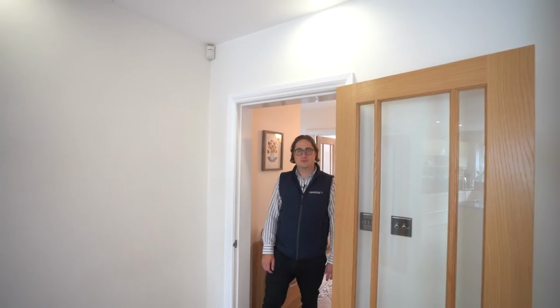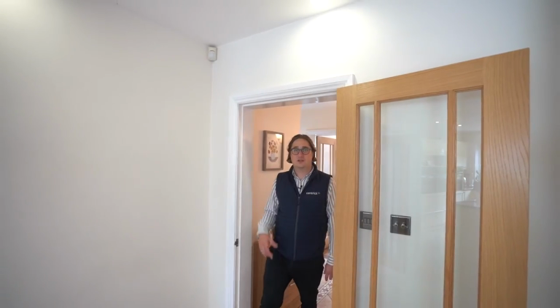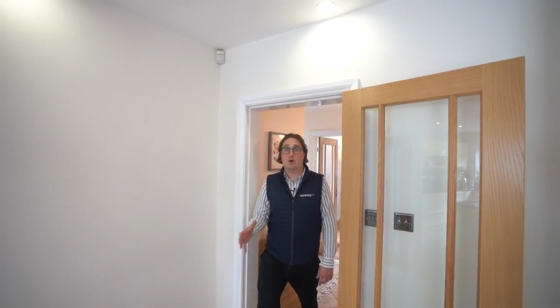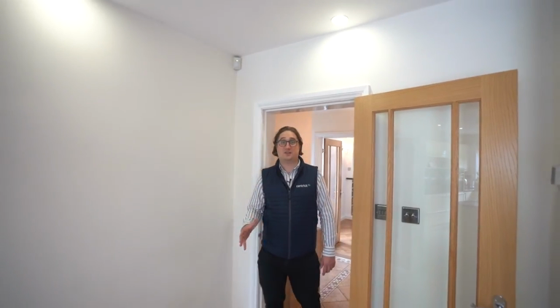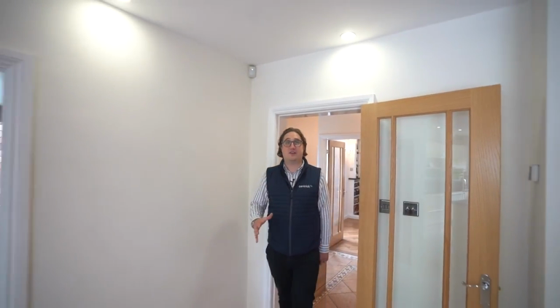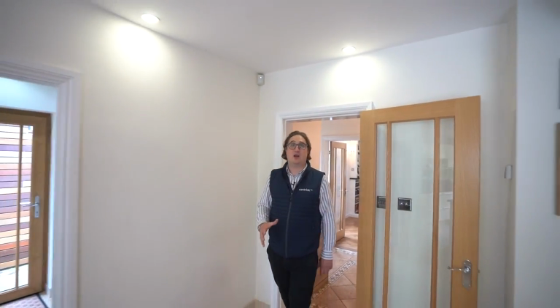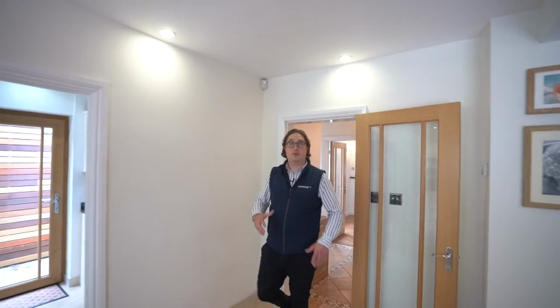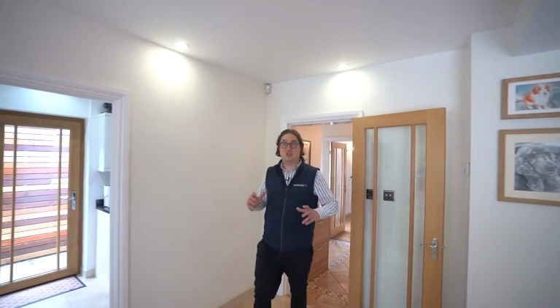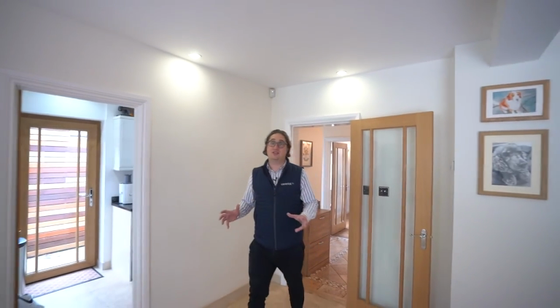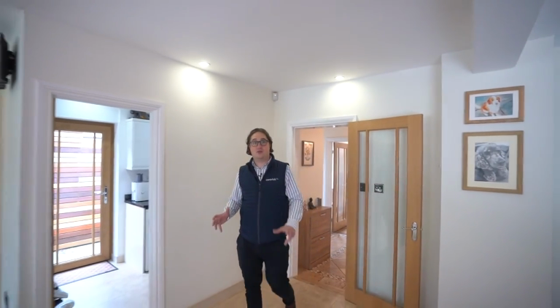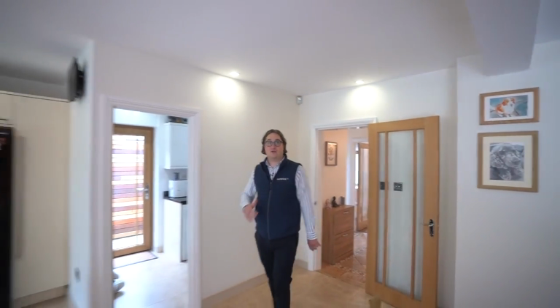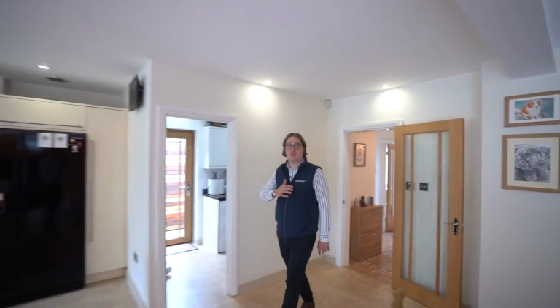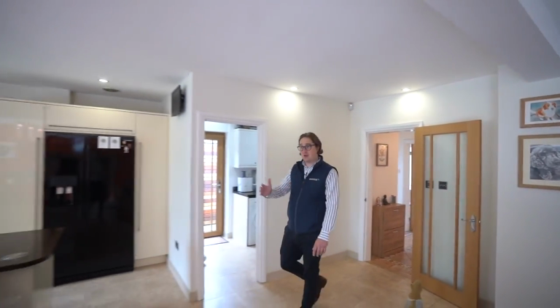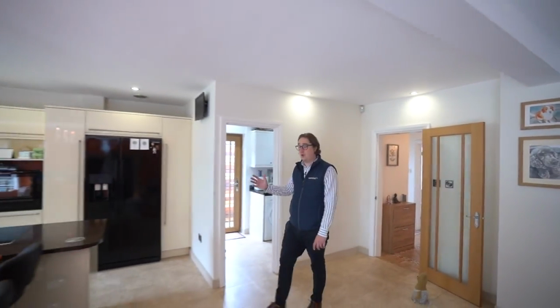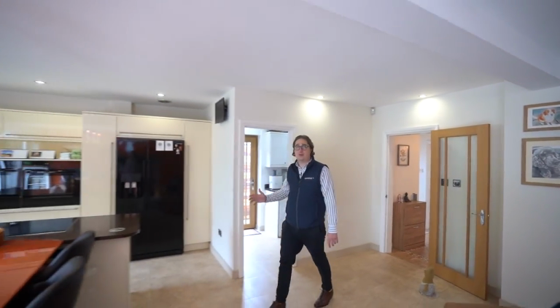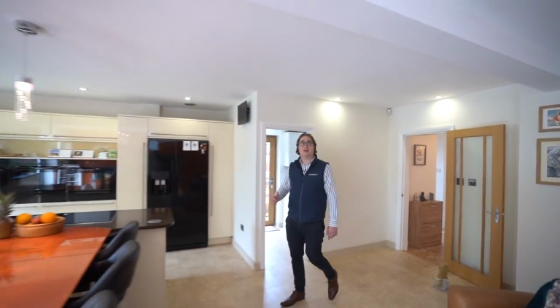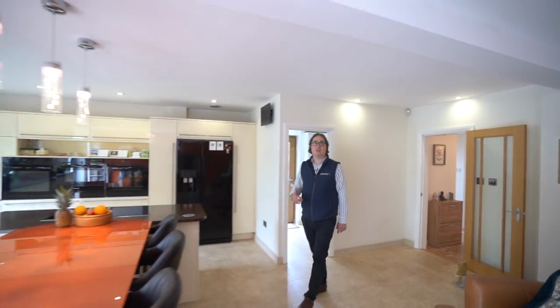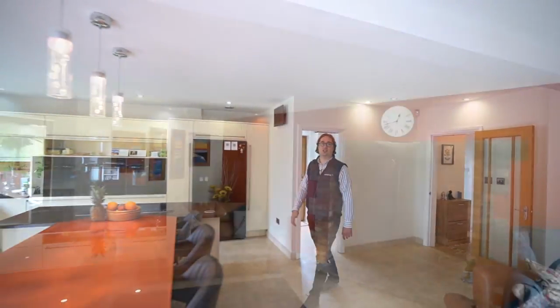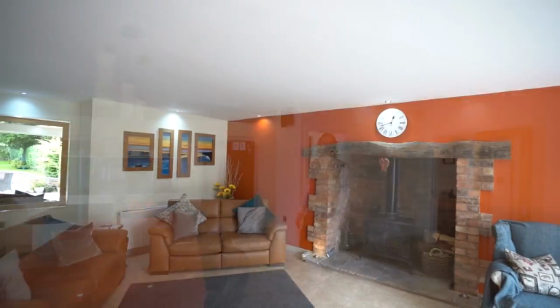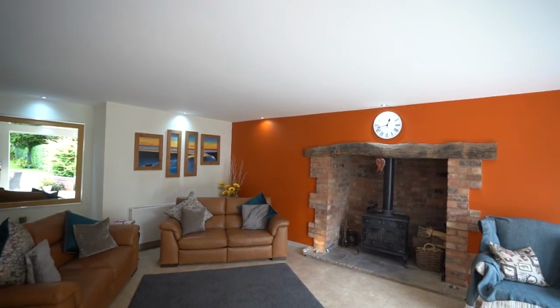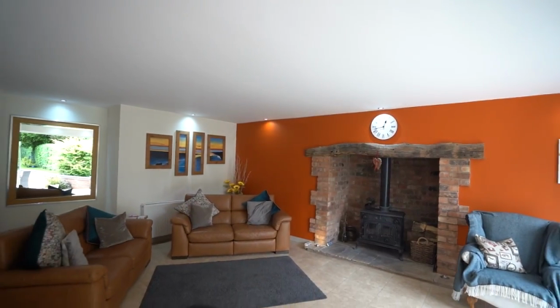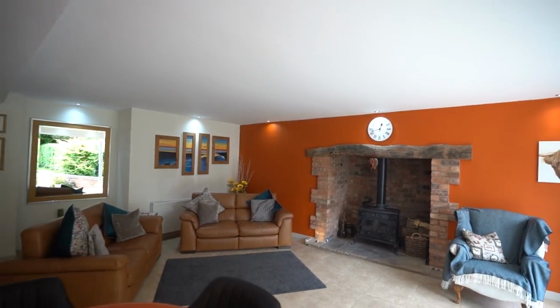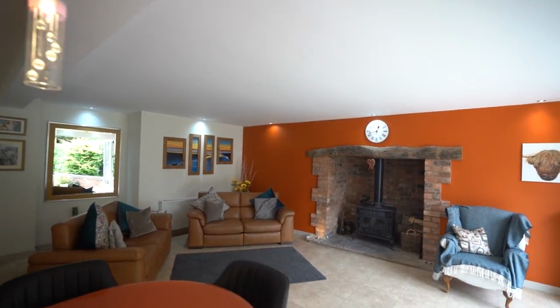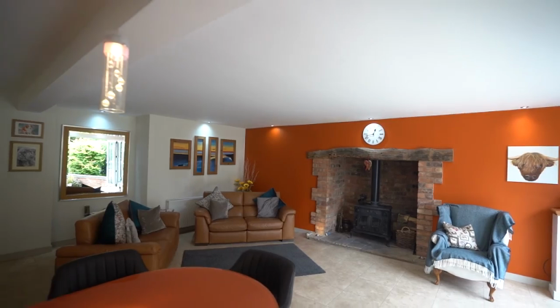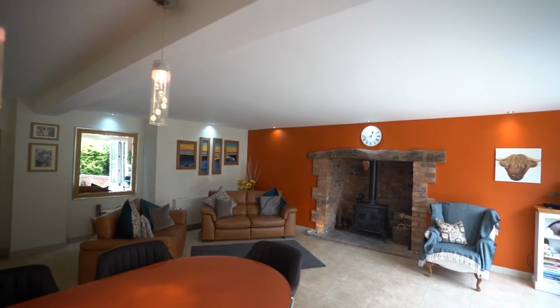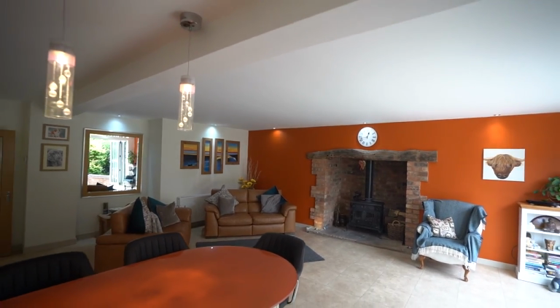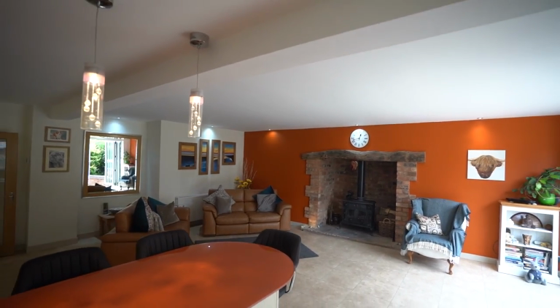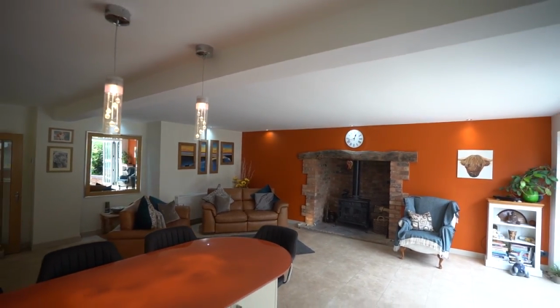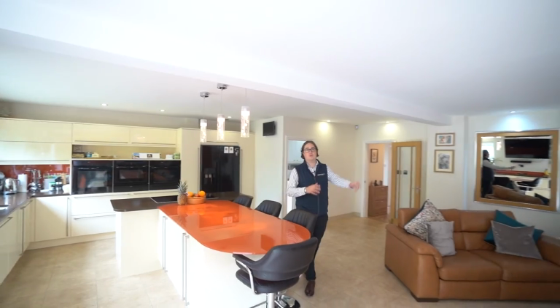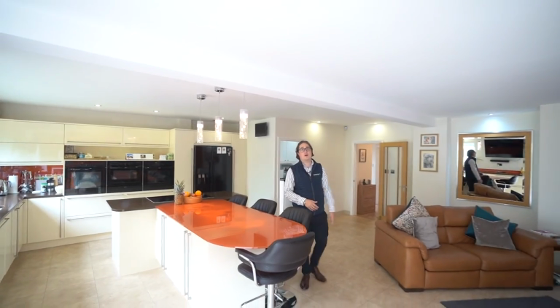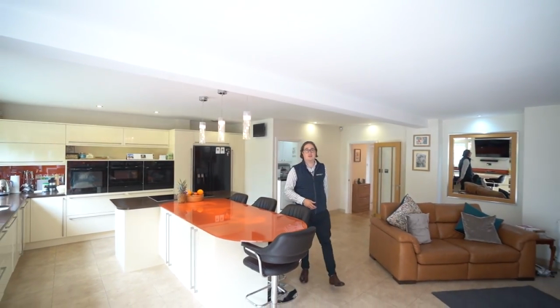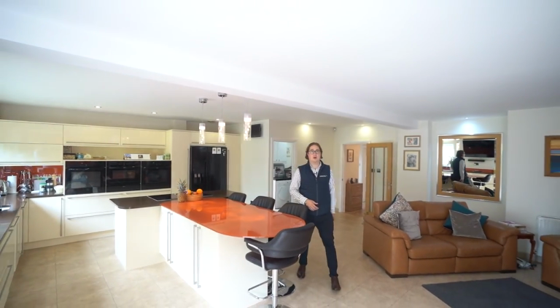The real heart of this family home is situated at the rear in this incredible open-plan living kitchen diner — kitchen behind me, living space, and a beautiful fireplace as well.